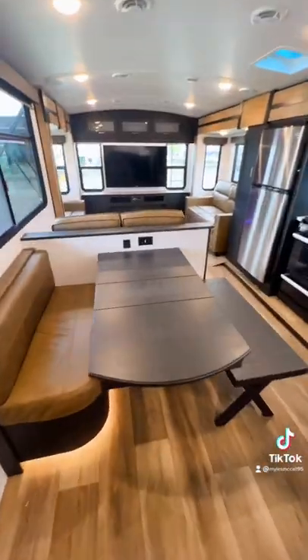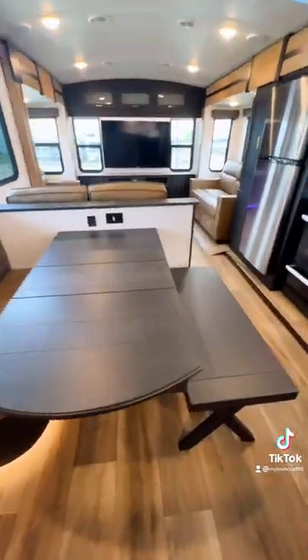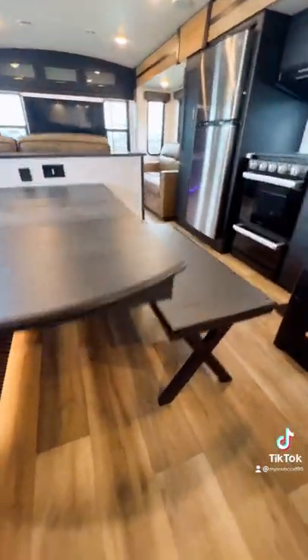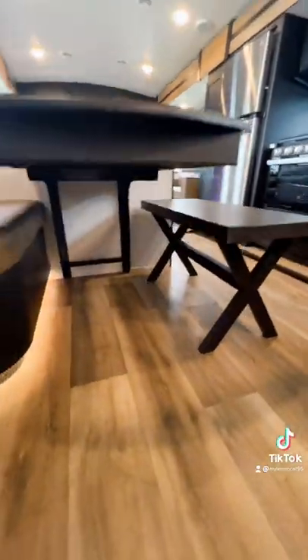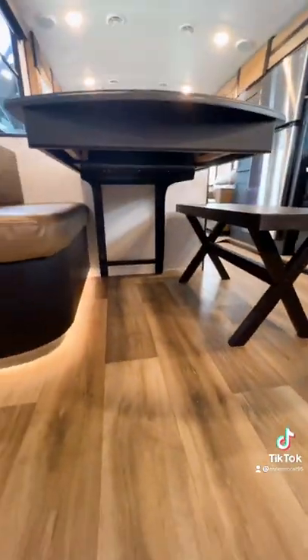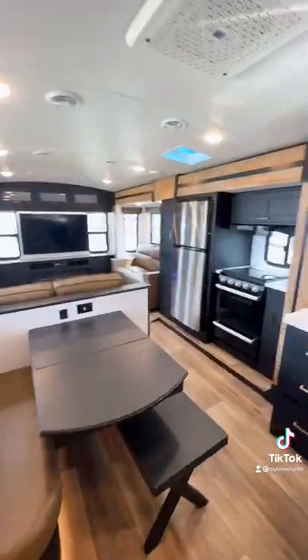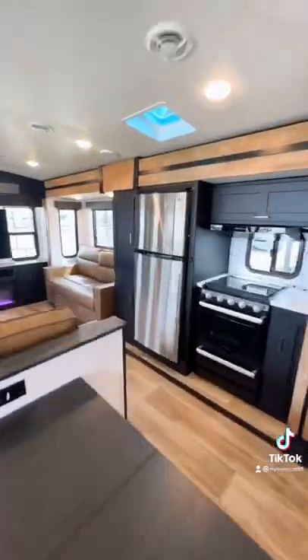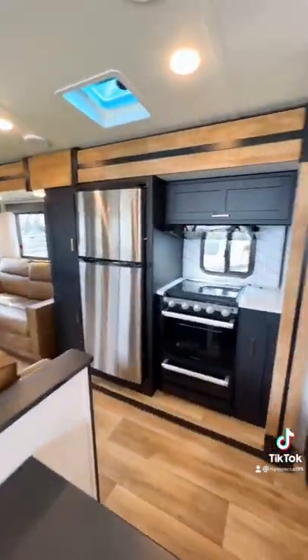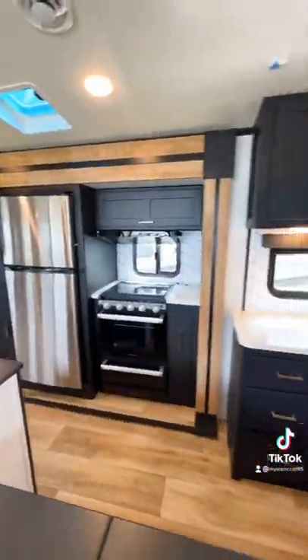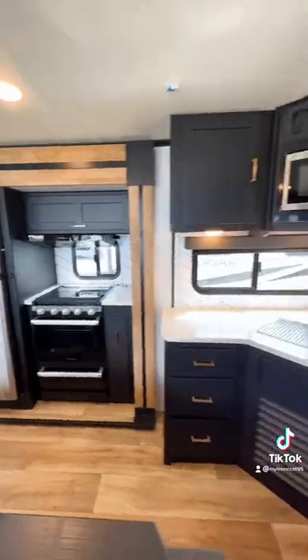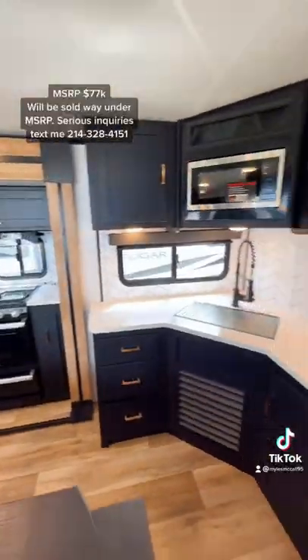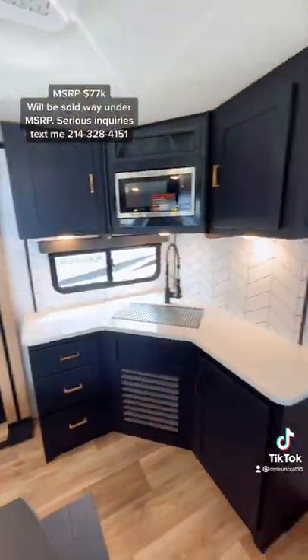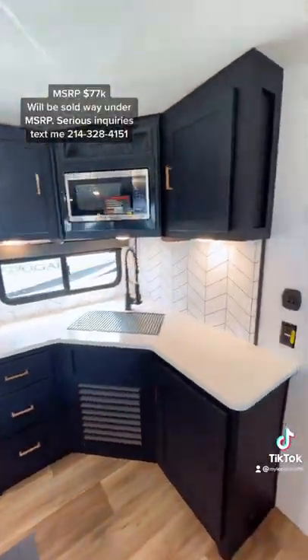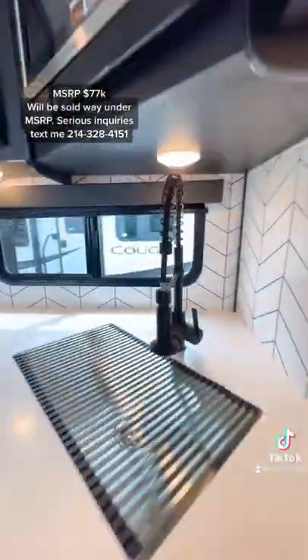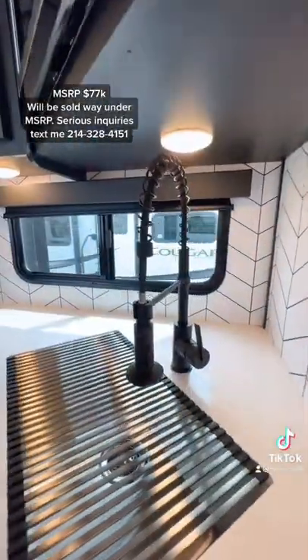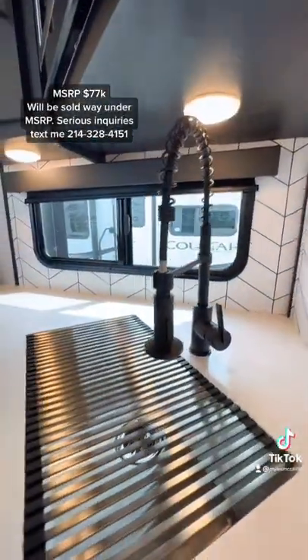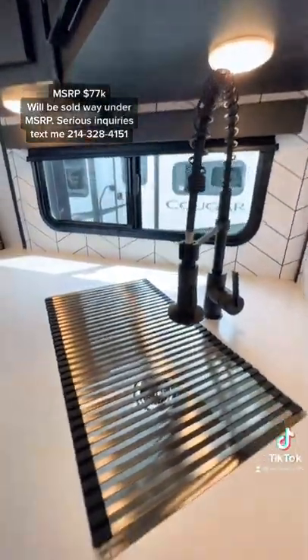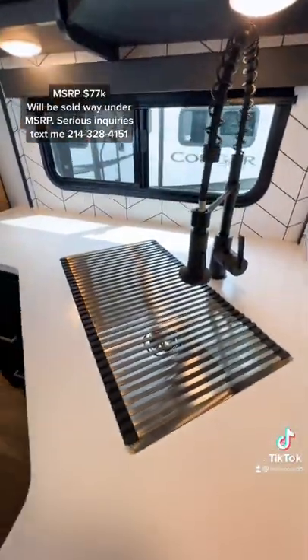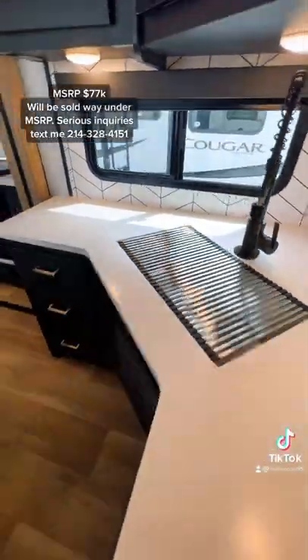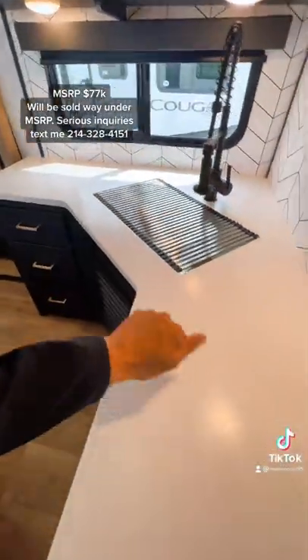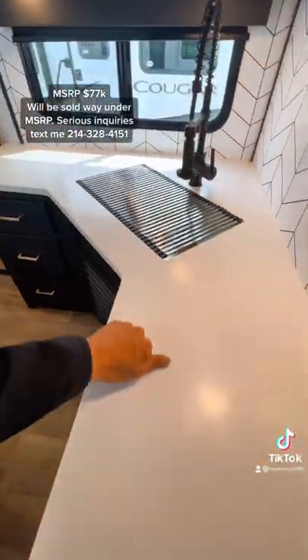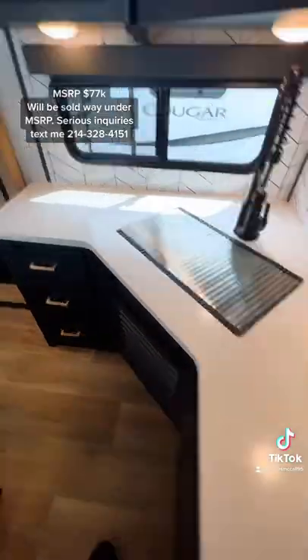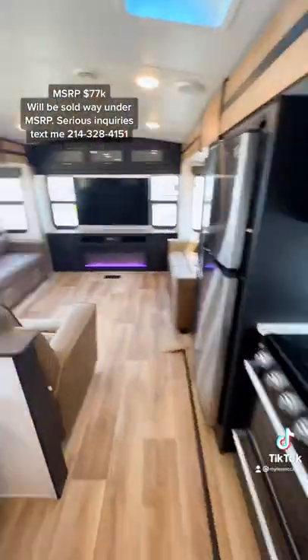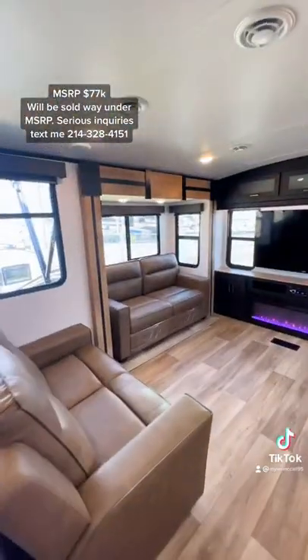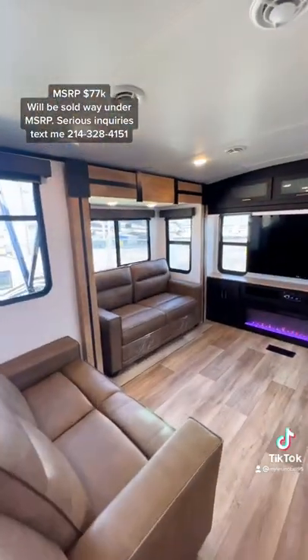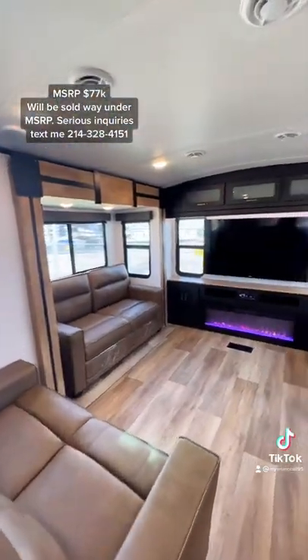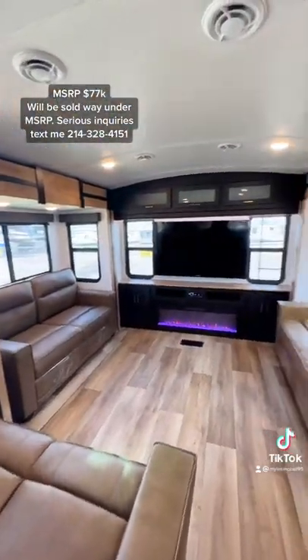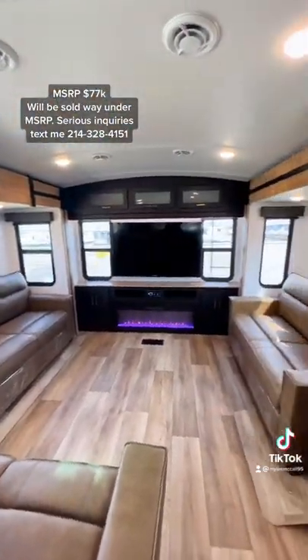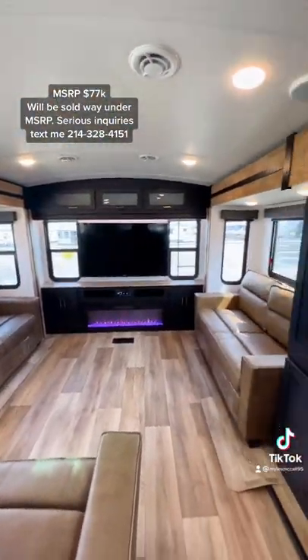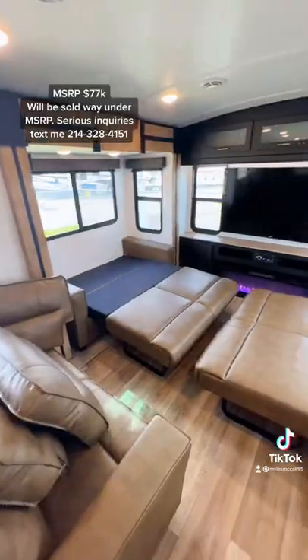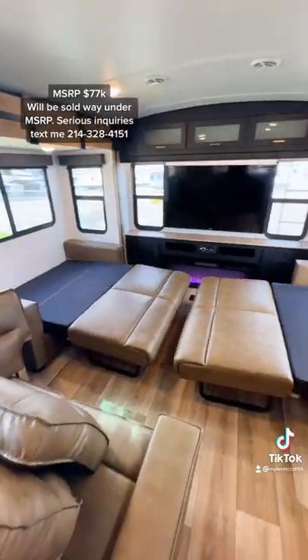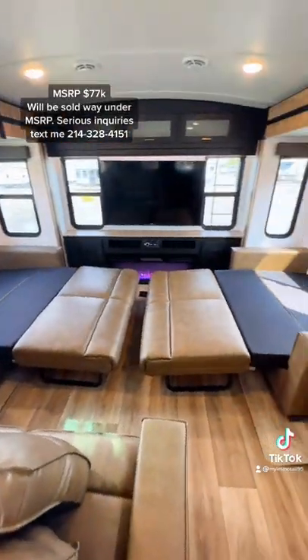You have a bench plus an expandable table with a leaf in the middle for your seating area and dining arrangements. You have a nice looking faucet there — it definitely looks better than the faucet that came with the house I just bought, so I wish I could steal that and put it in my house.